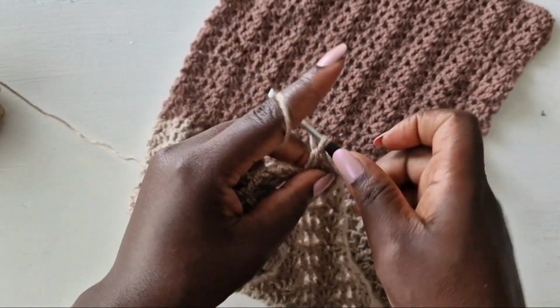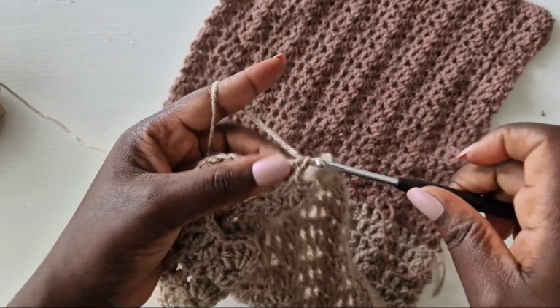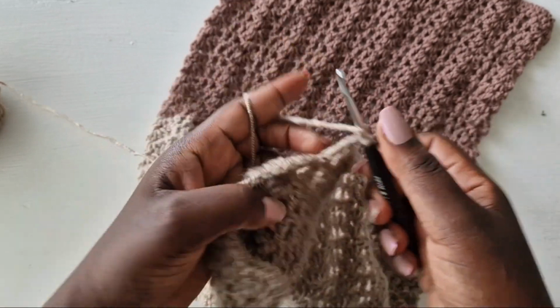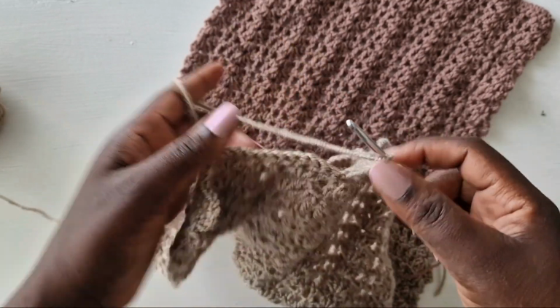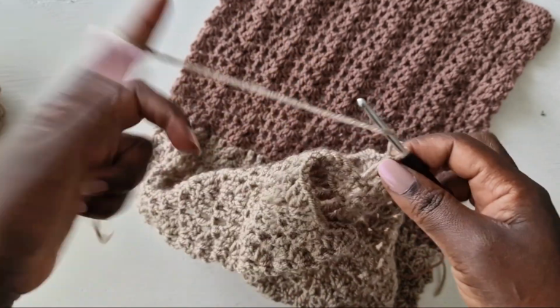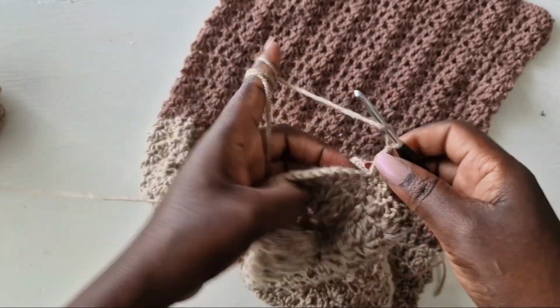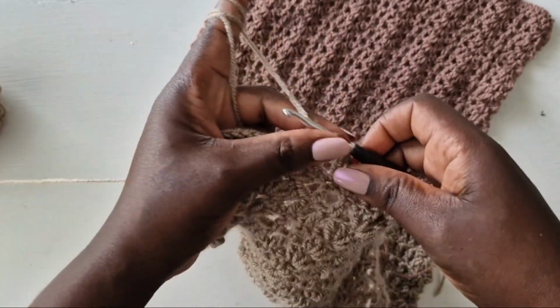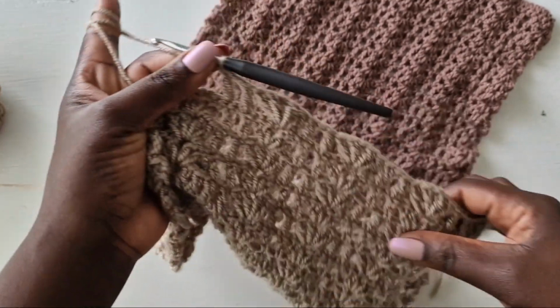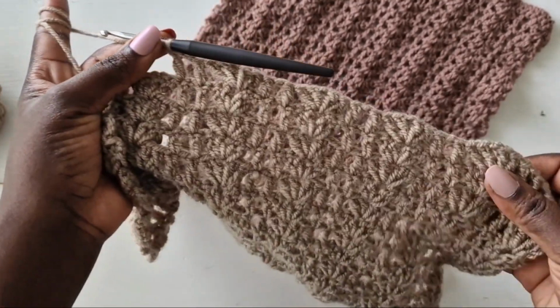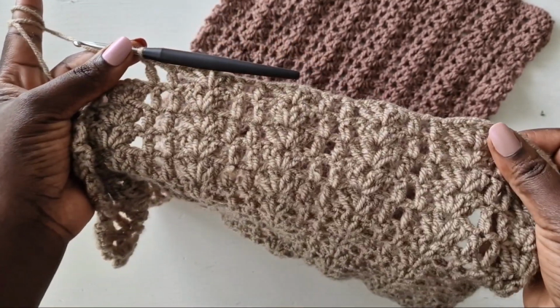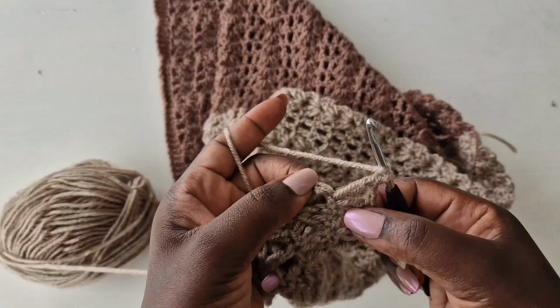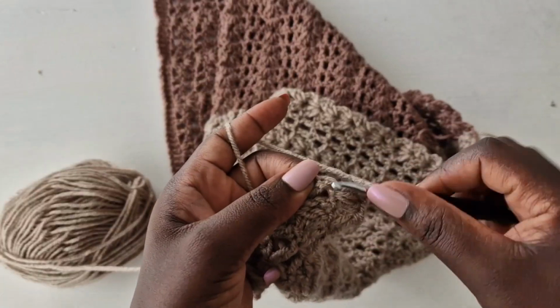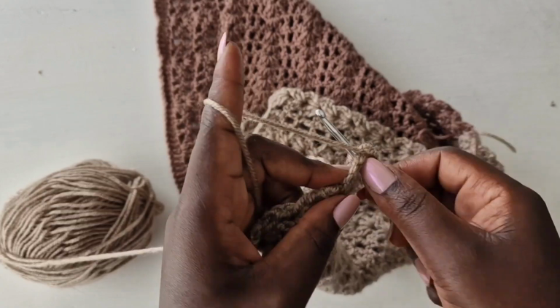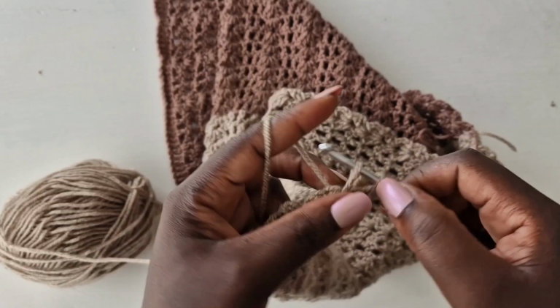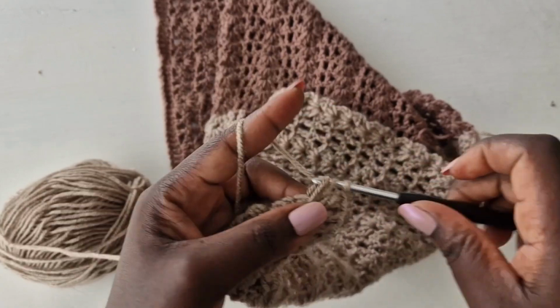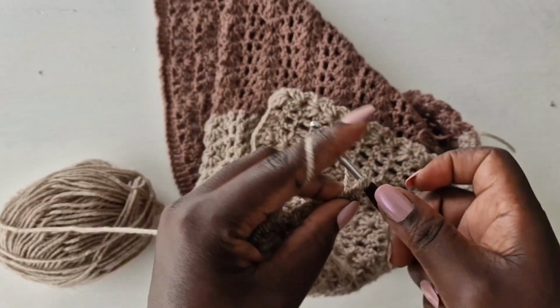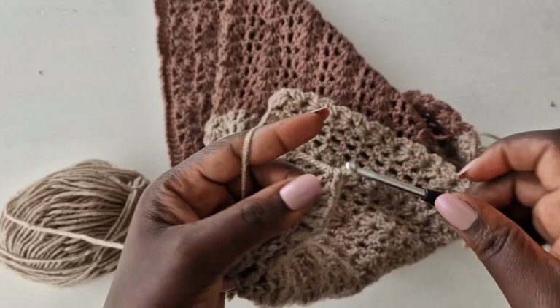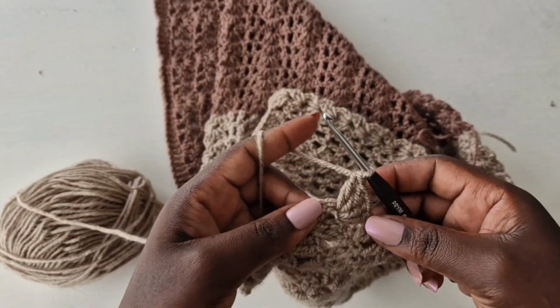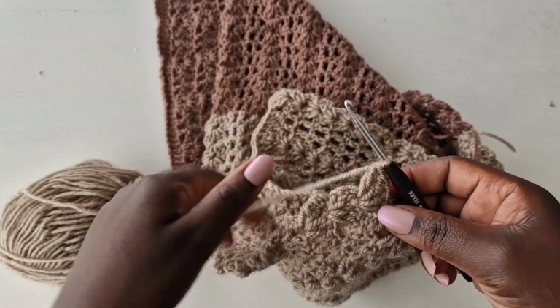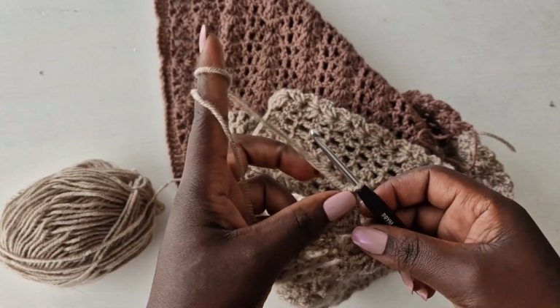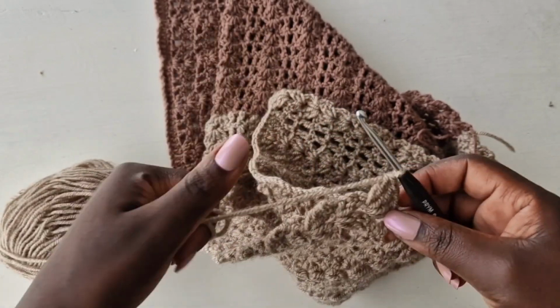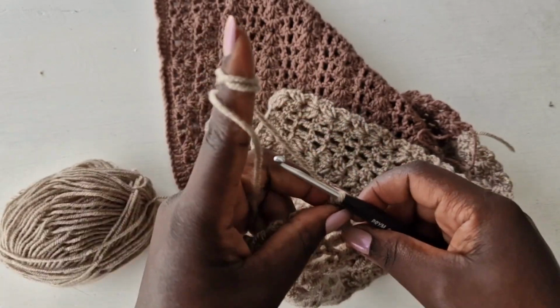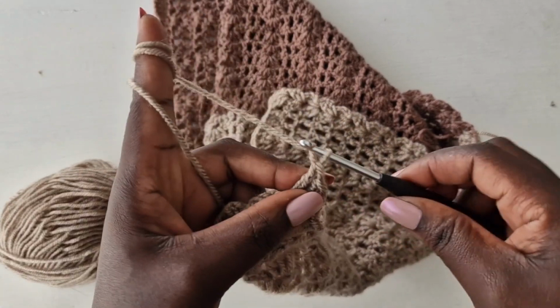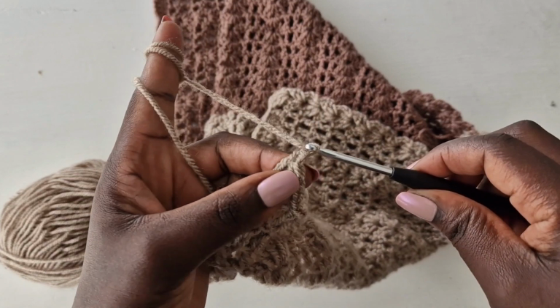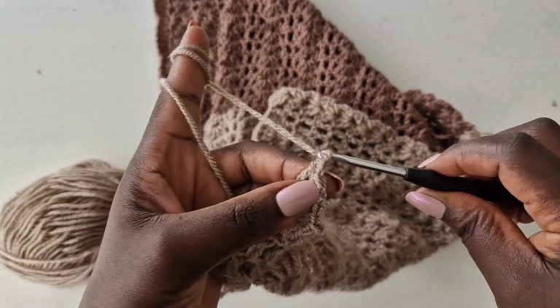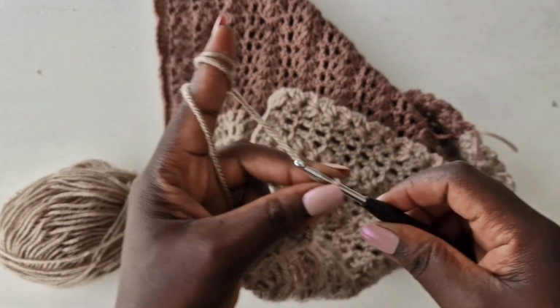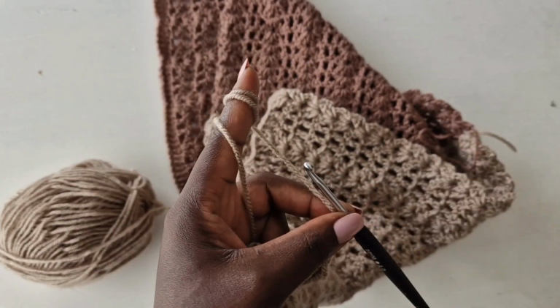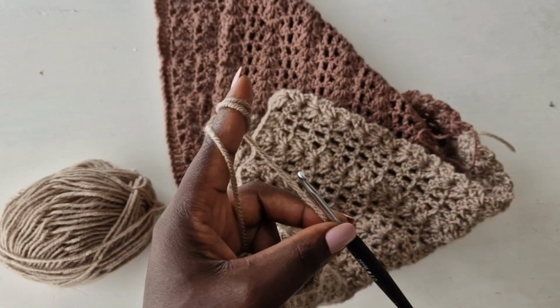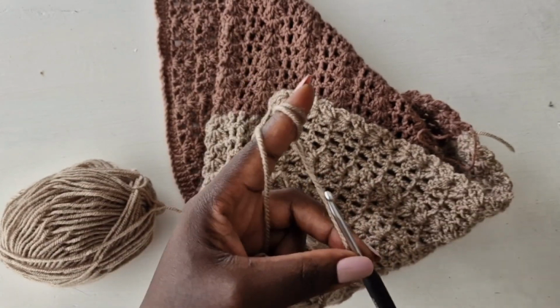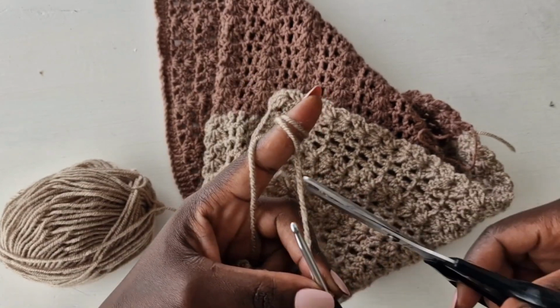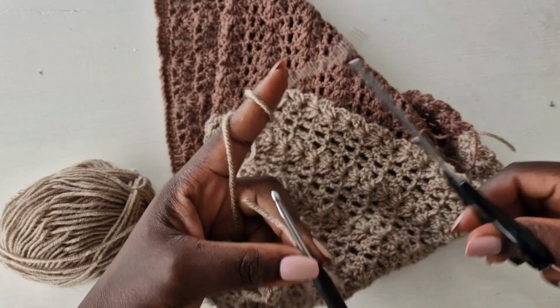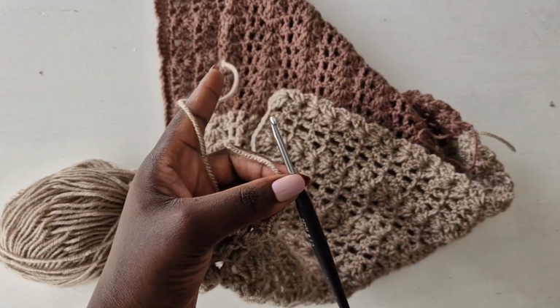Continue working the same thing until the length of your choice, then we will start on our back piece. I am getting done with this front piece. Chain one, cut off the yarn.